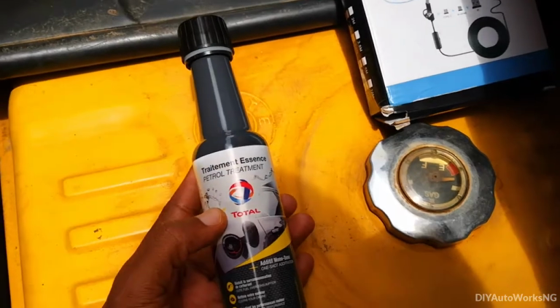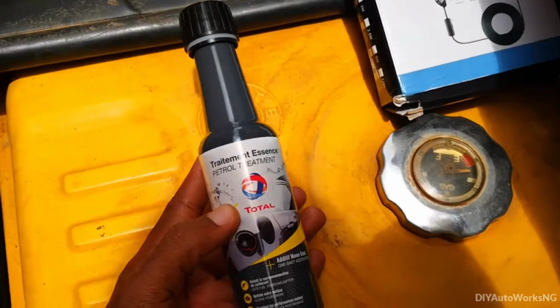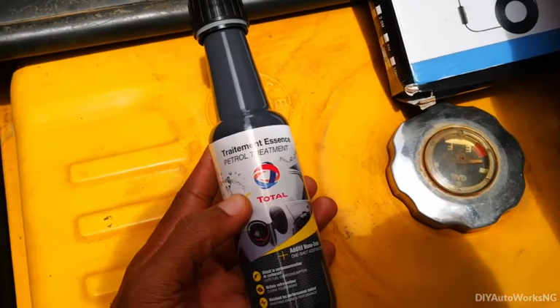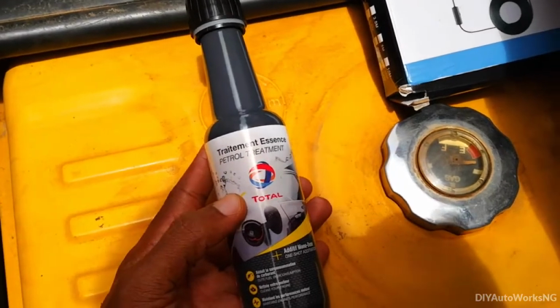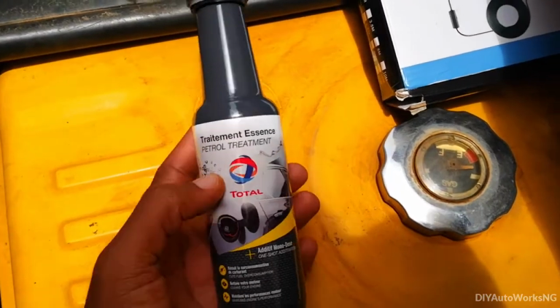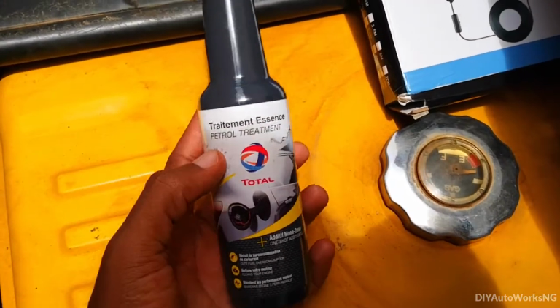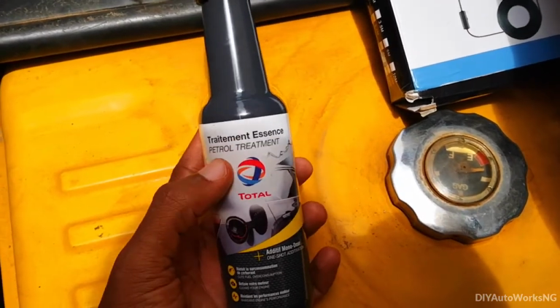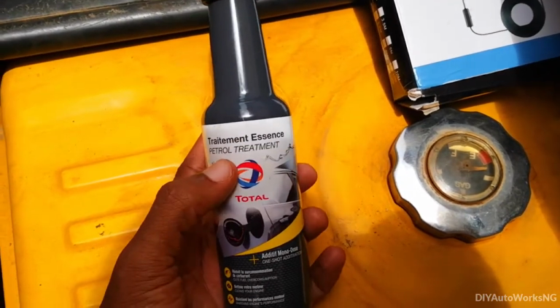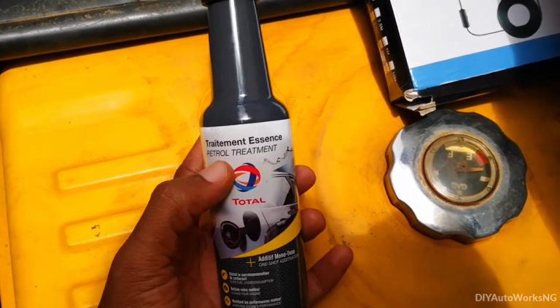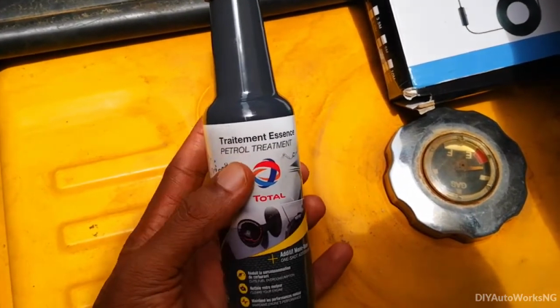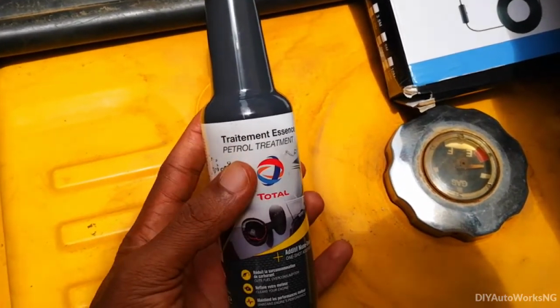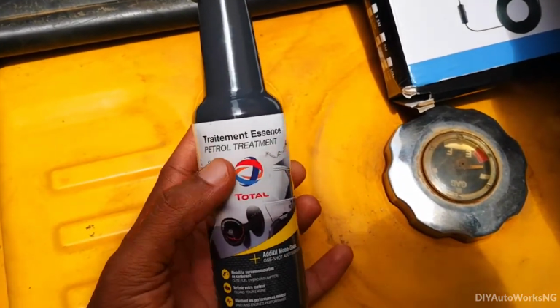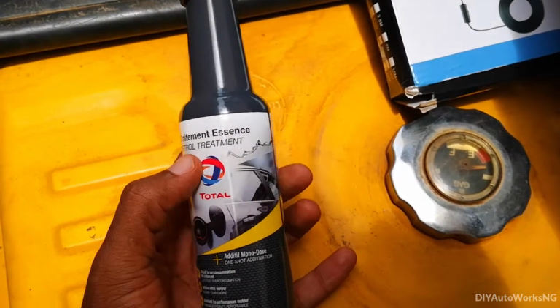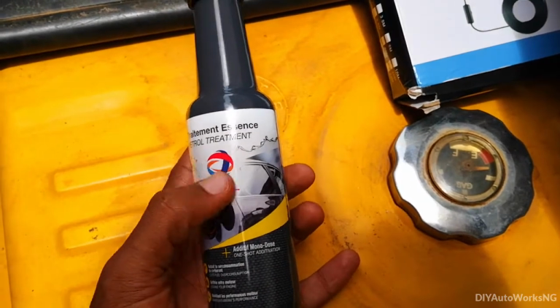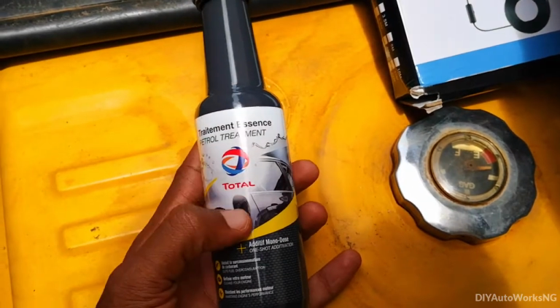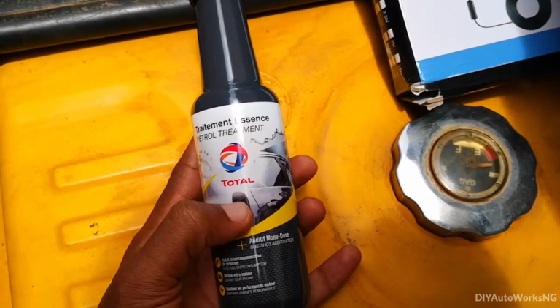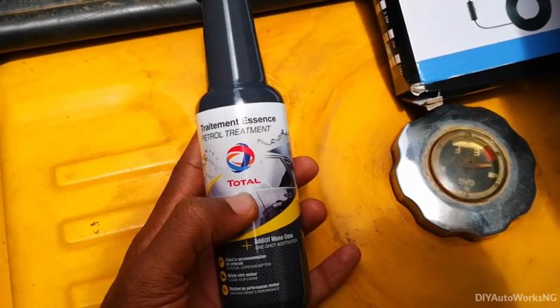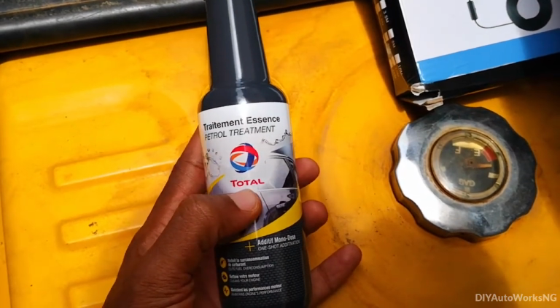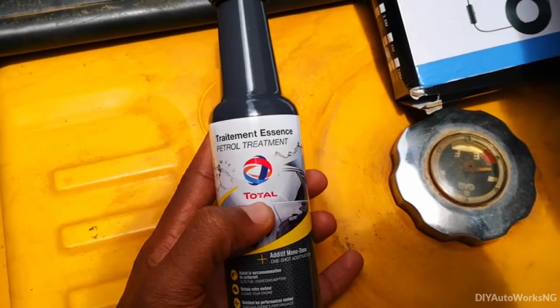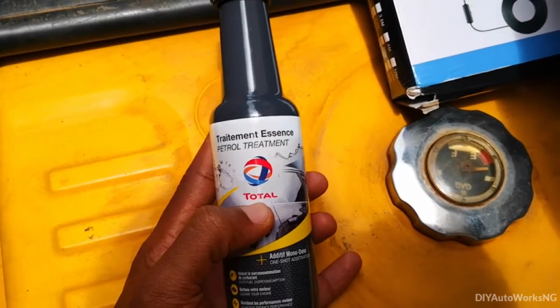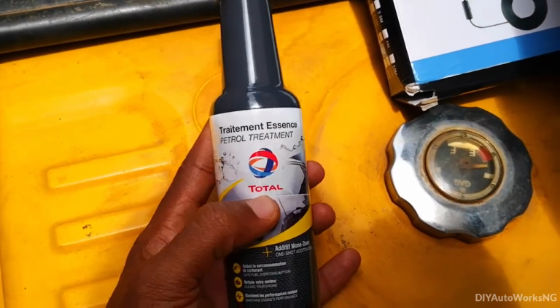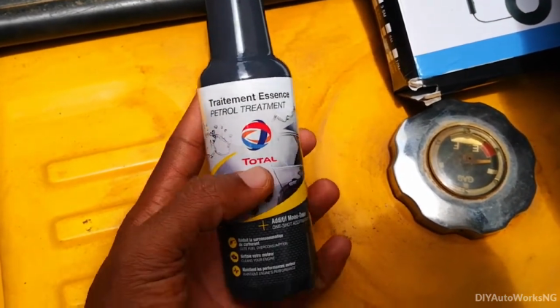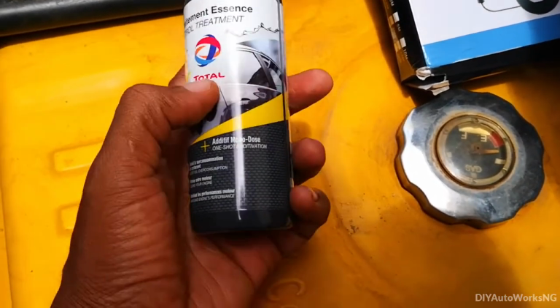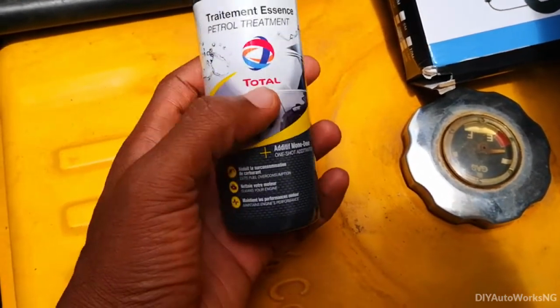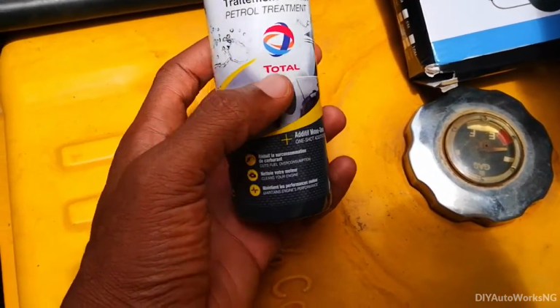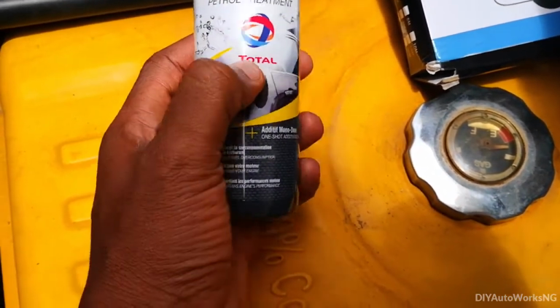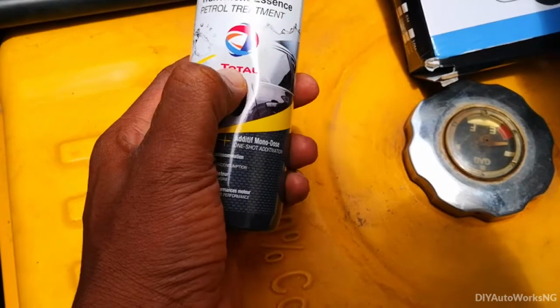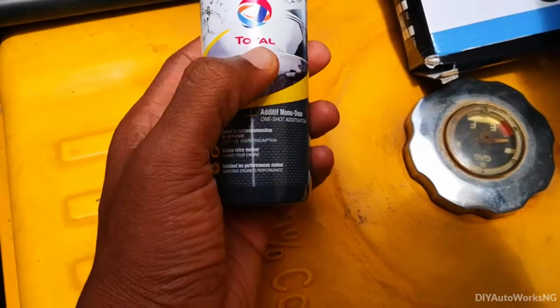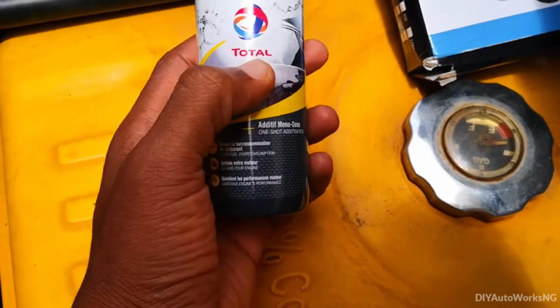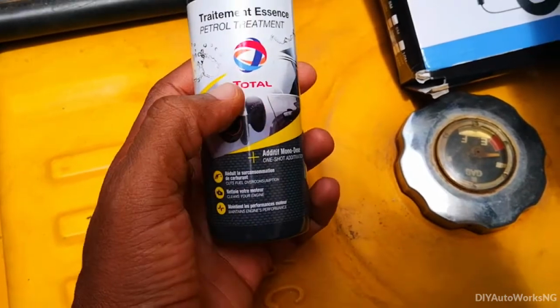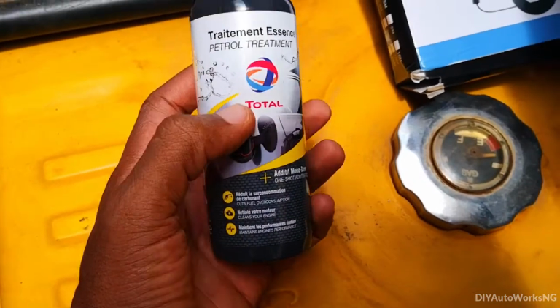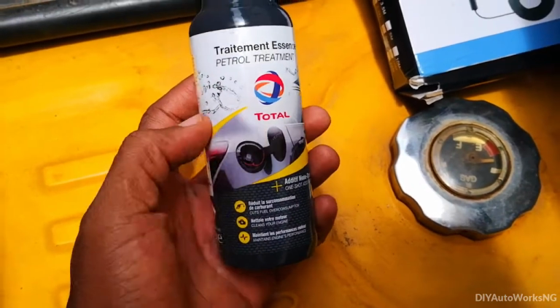Hi viewers, today I'm going to be testing out this additive. It's a petrol treatment additive from Total, one of the oil giants out there.